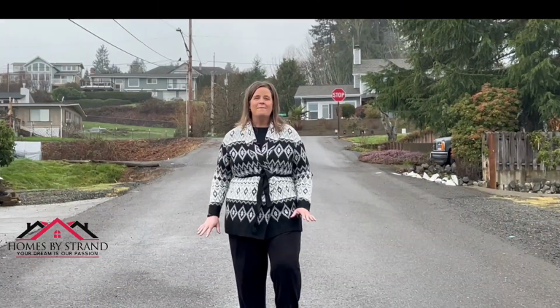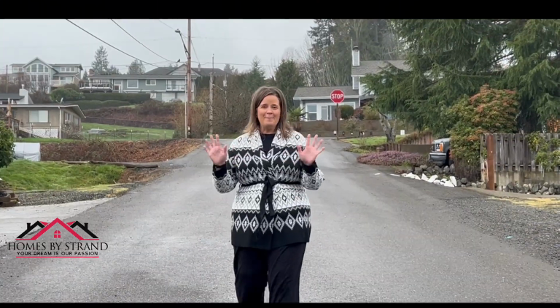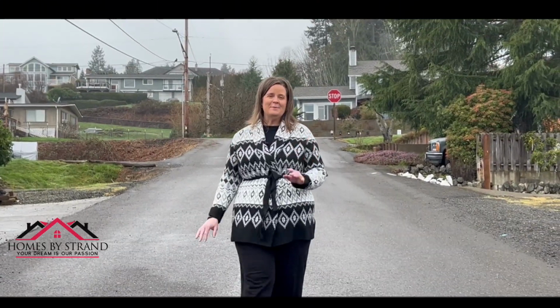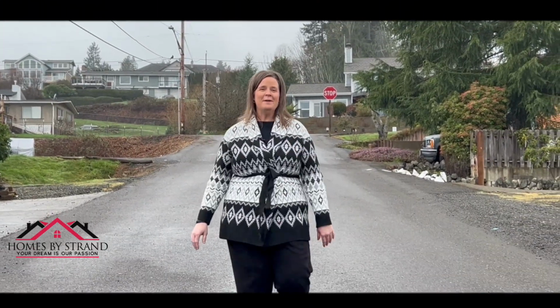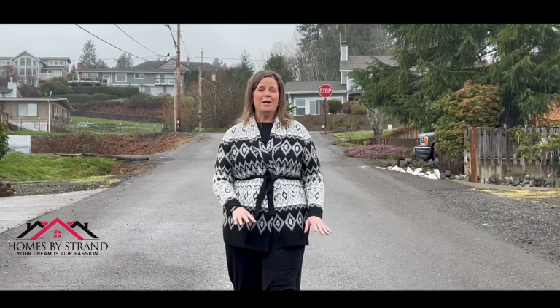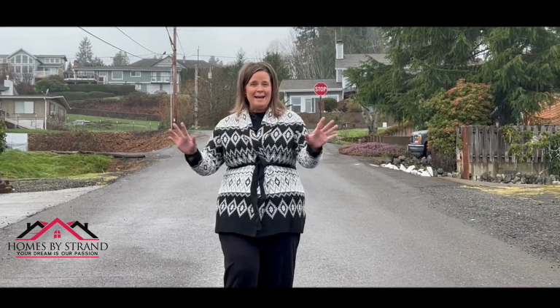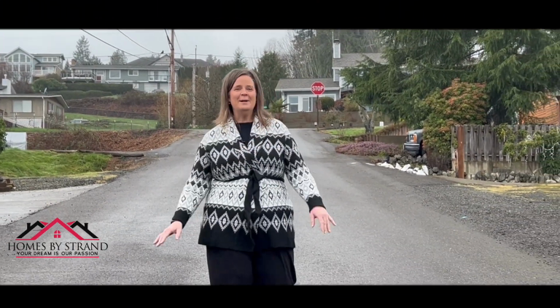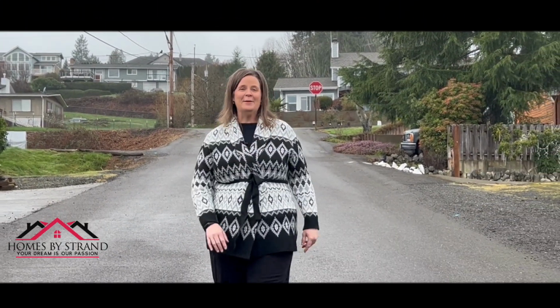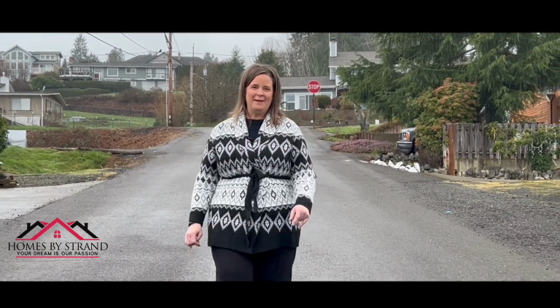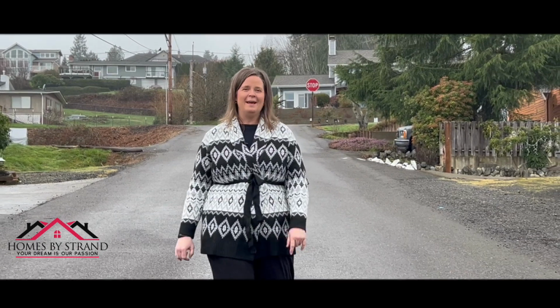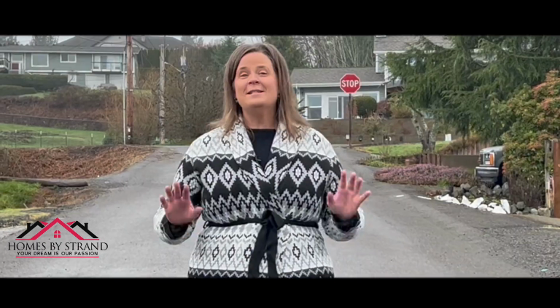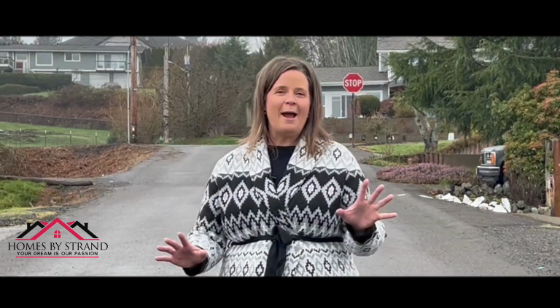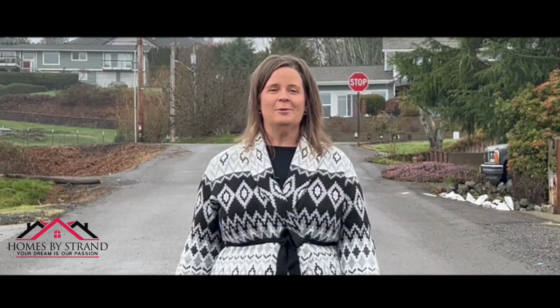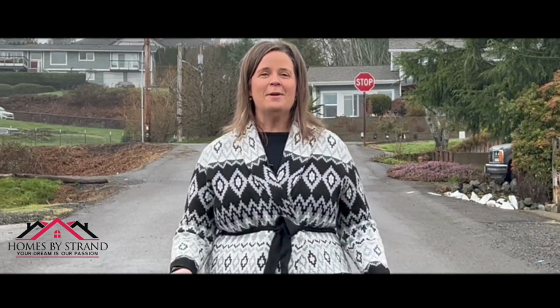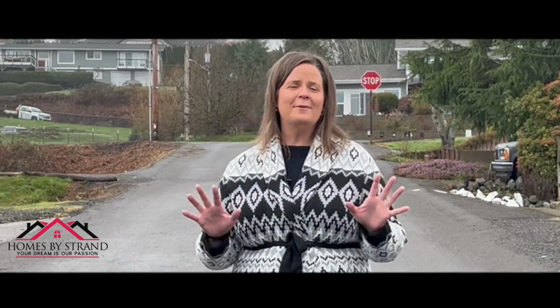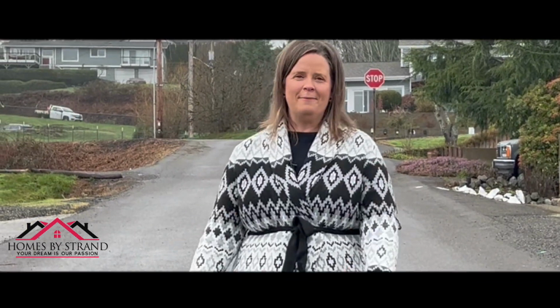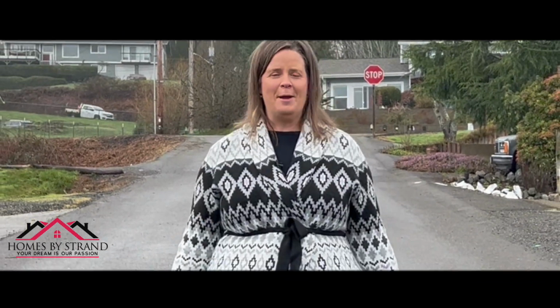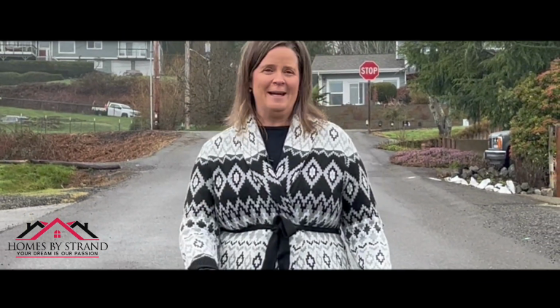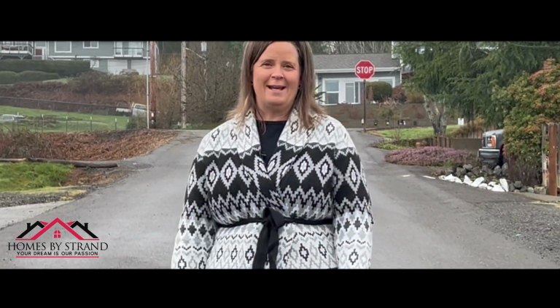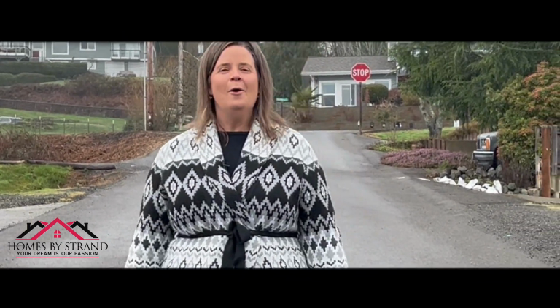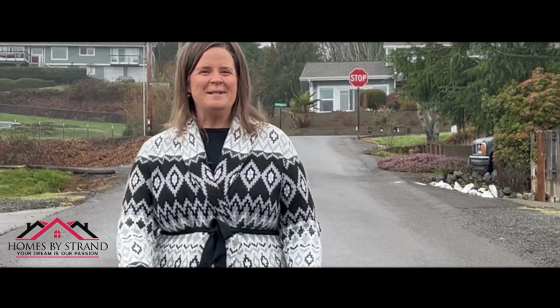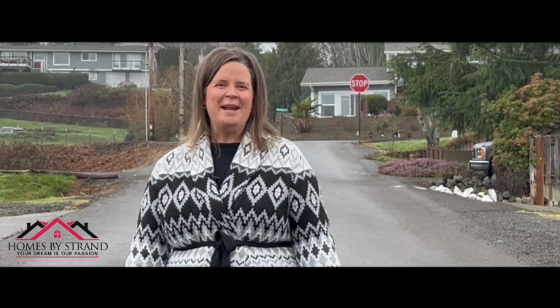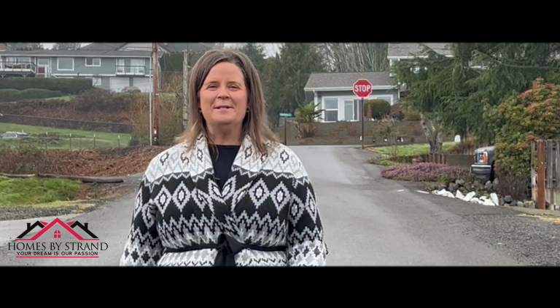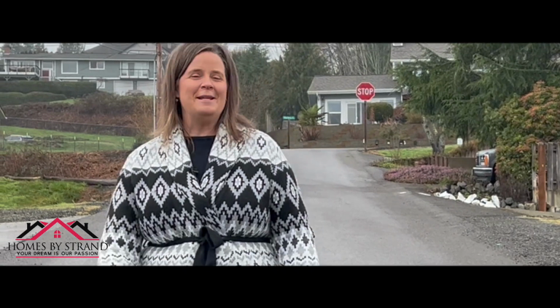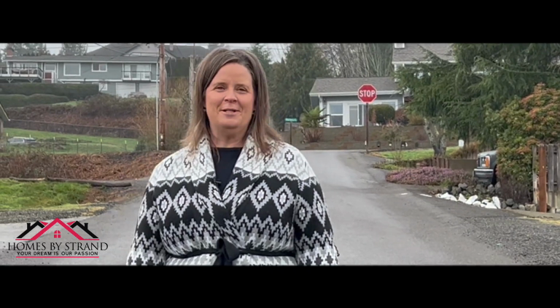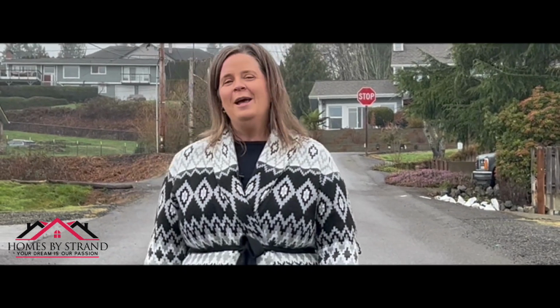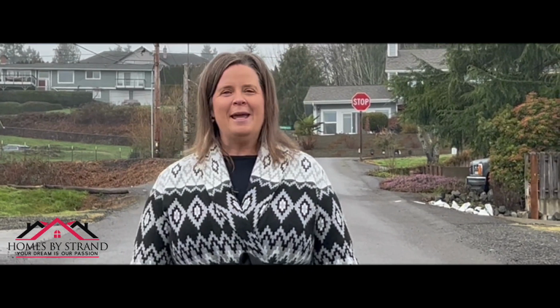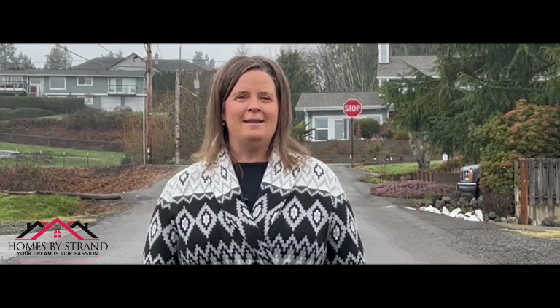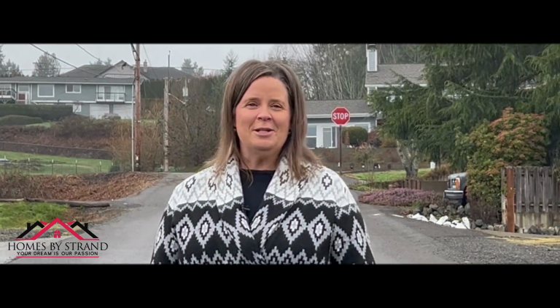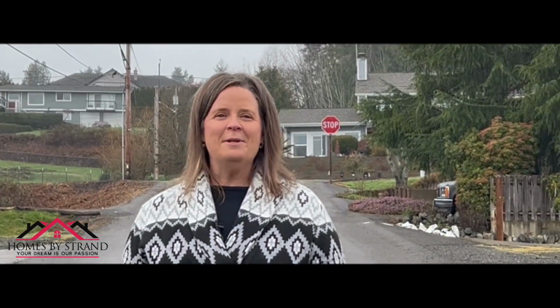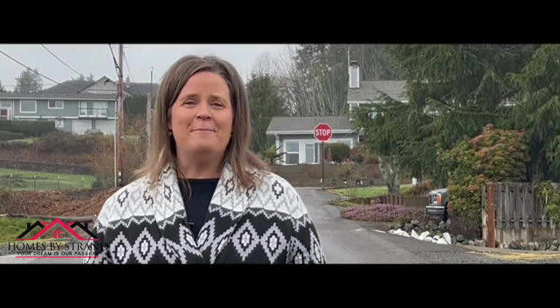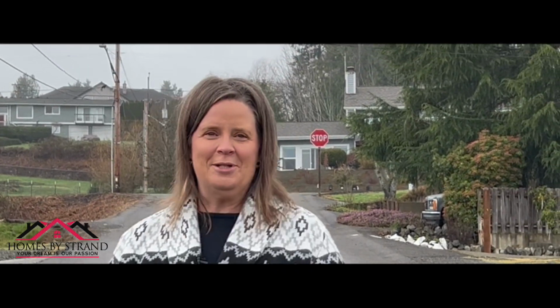Four bedrooms, move-in ready, quiet neighborhood, and close to everything. Stick around because we're bringing you another incredible video by Homes by Strand. Welcome to 7840 East 1st Street, located in the Manchester community of Port Orchard.